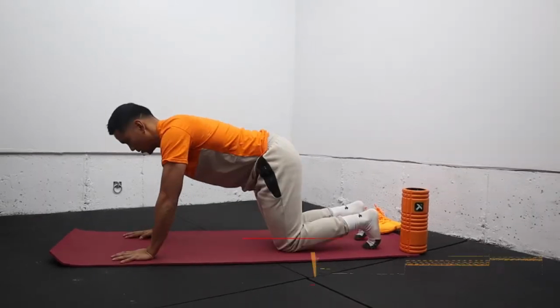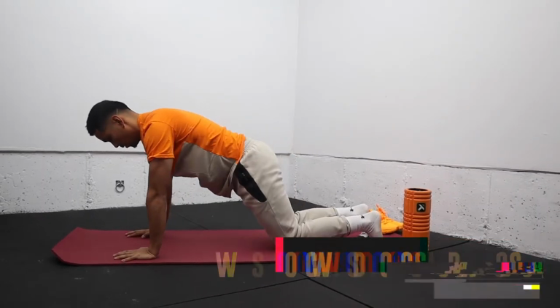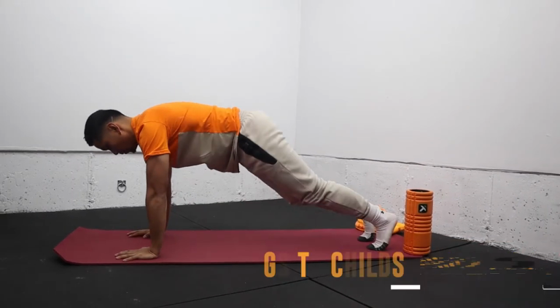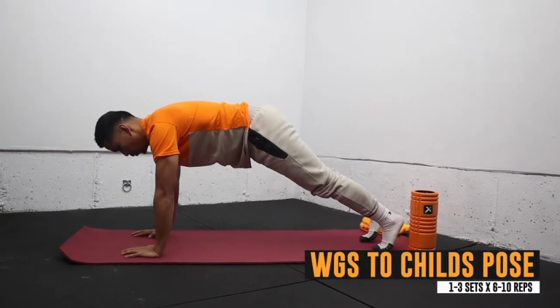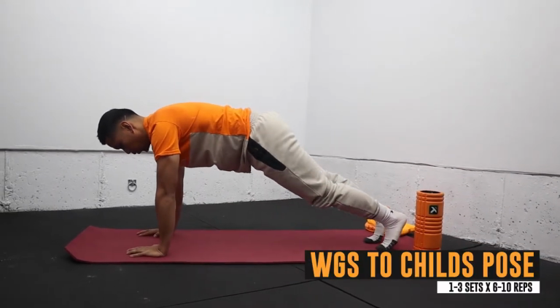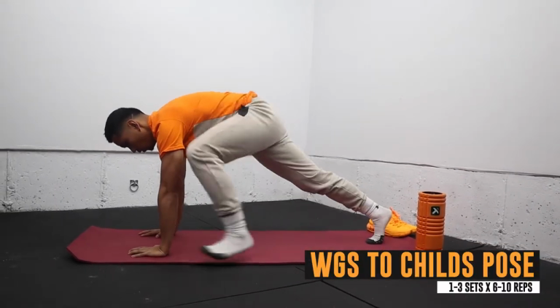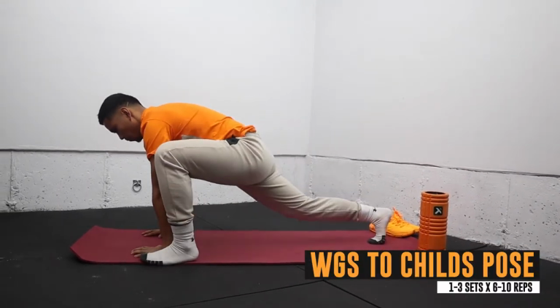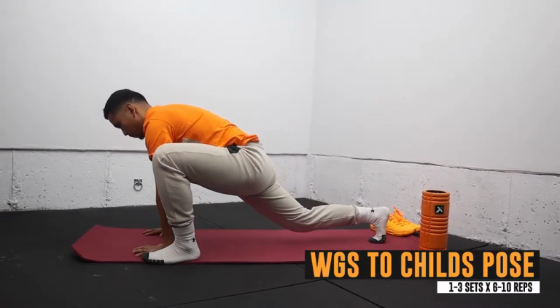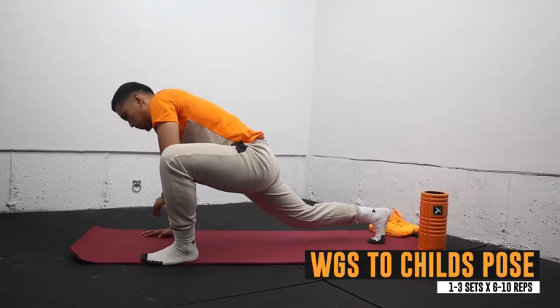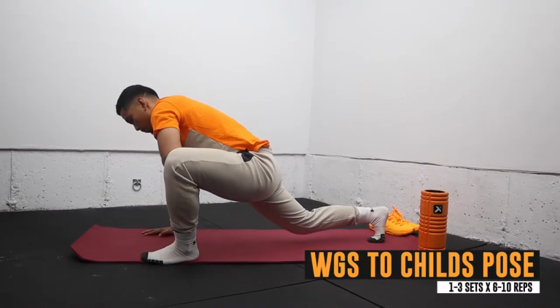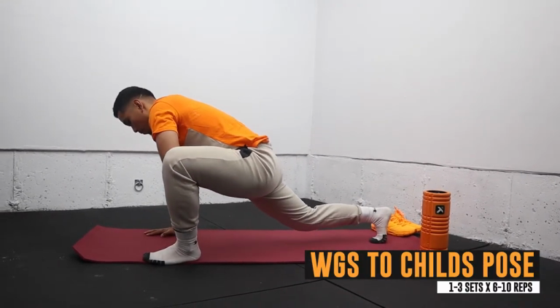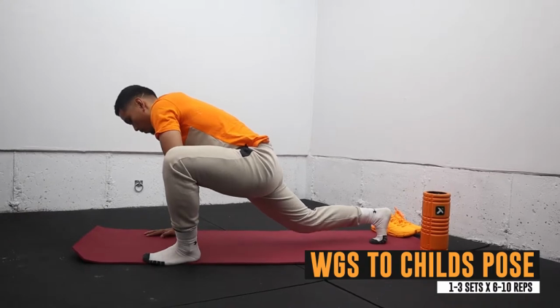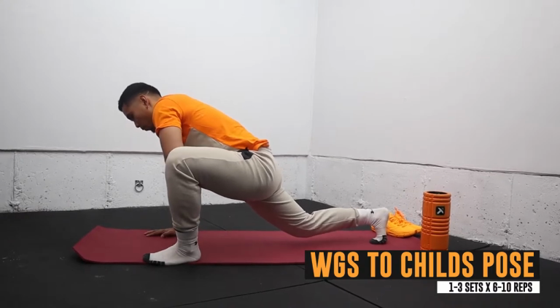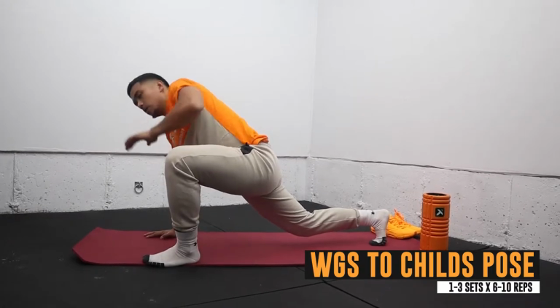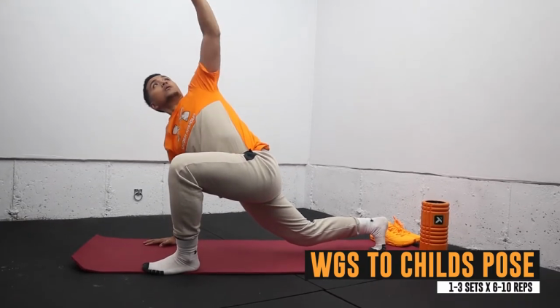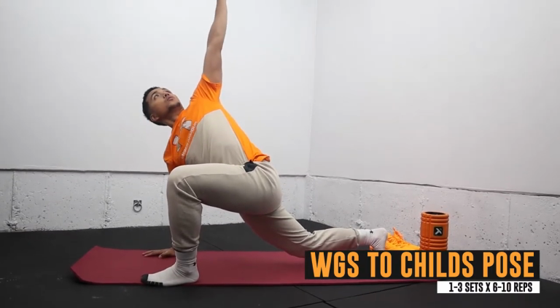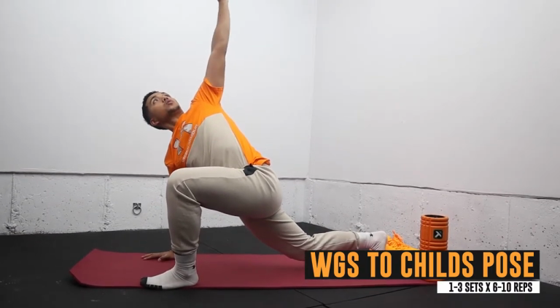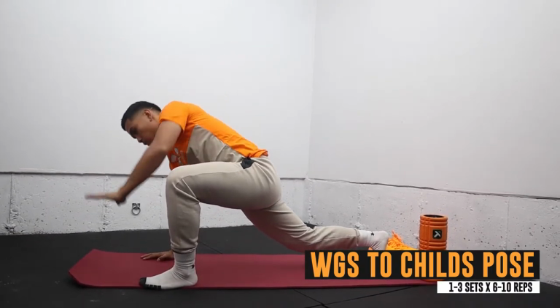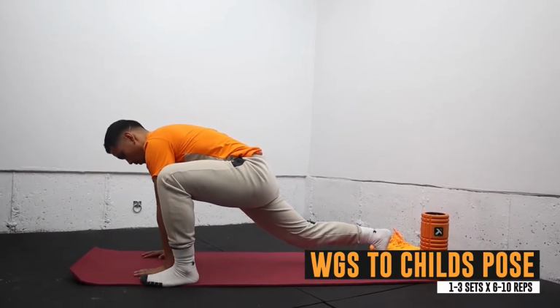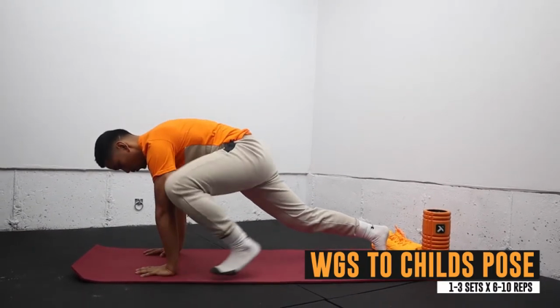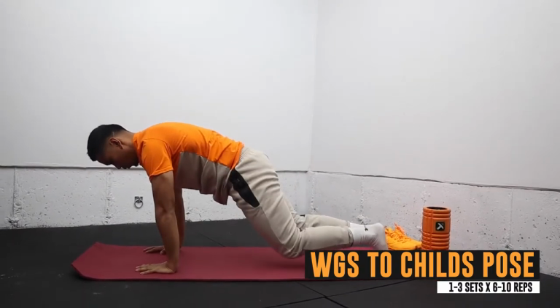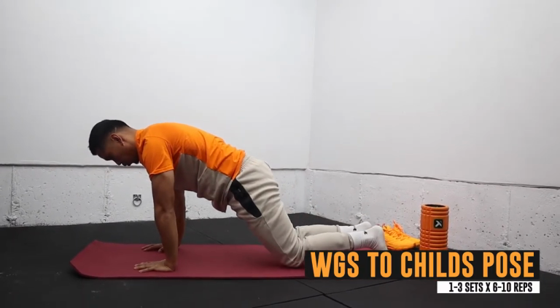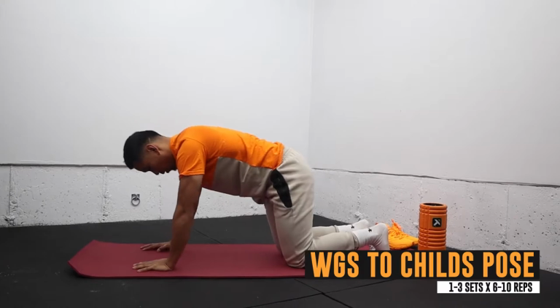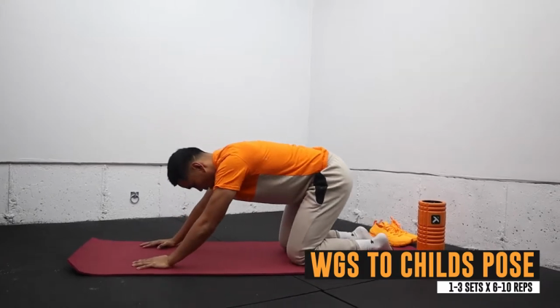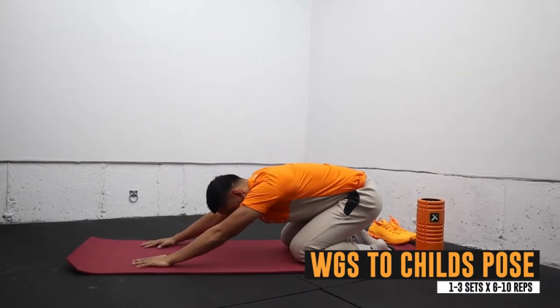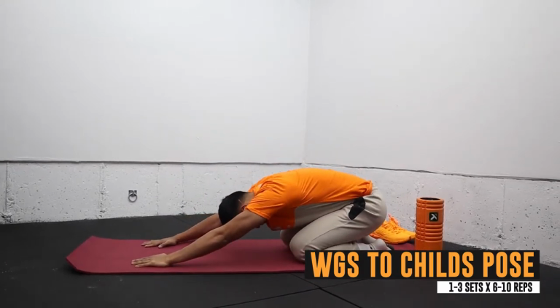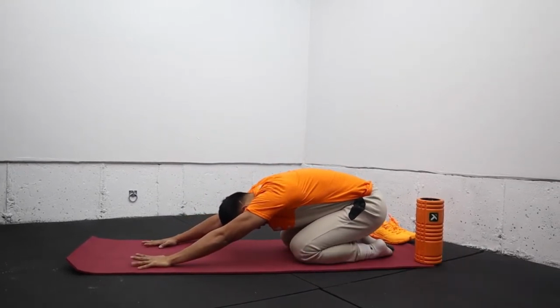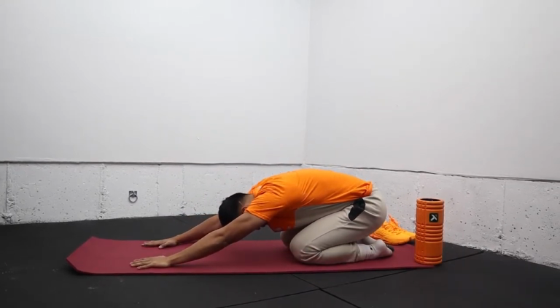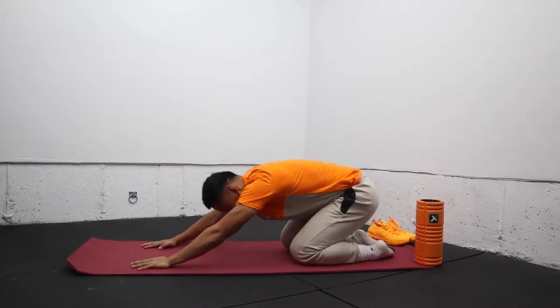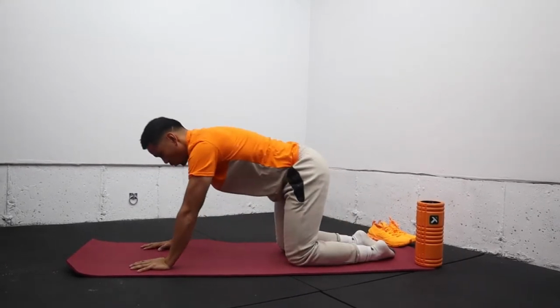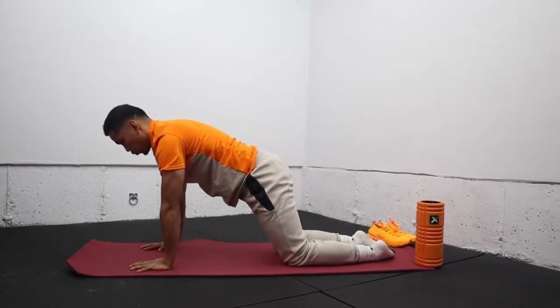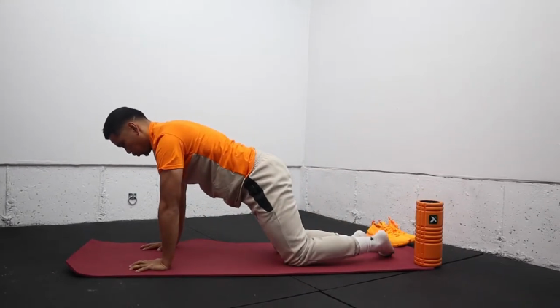Next we've combined the world's greatest stretch with a child's pose, so you get hip and T-spine mobility. You get the same benefits mentioned with the knee sit exercise plus a lat stretch, so overall it's a great bang-for-your-buck movement.